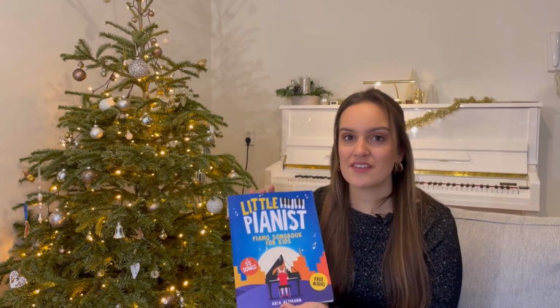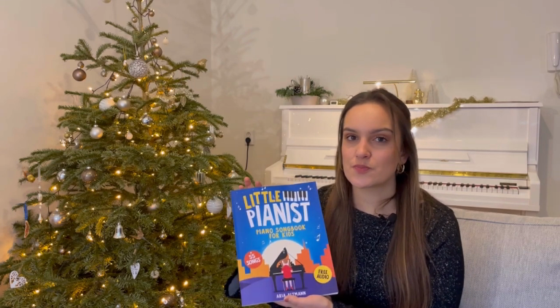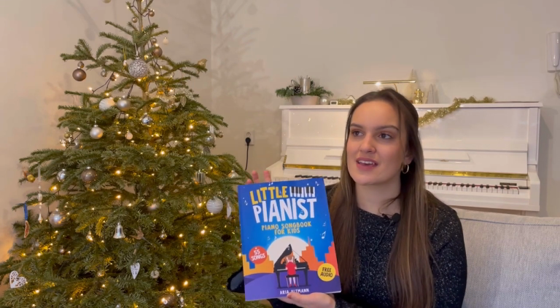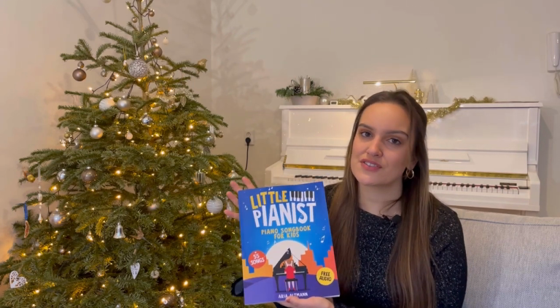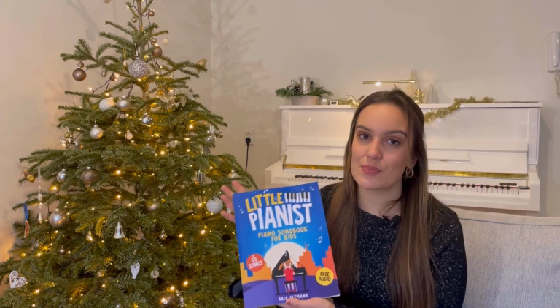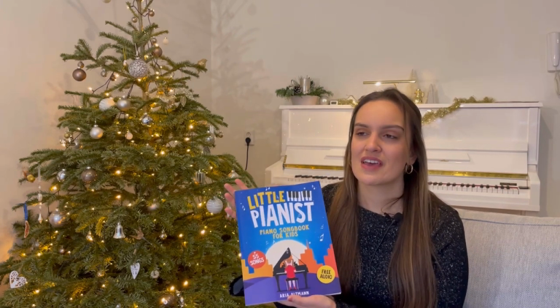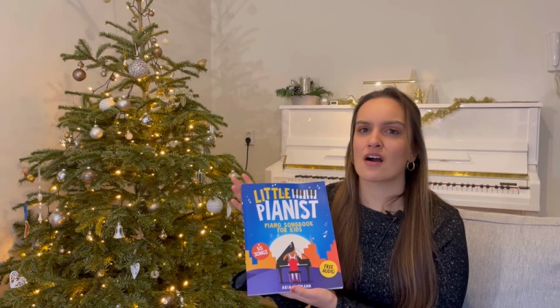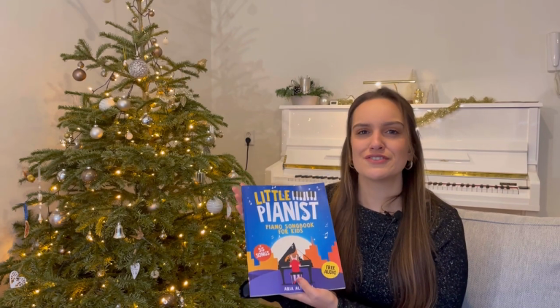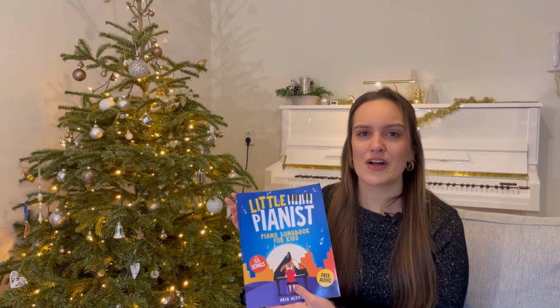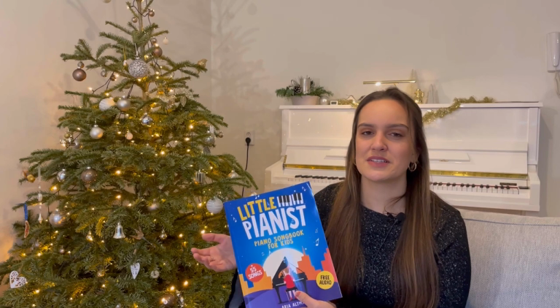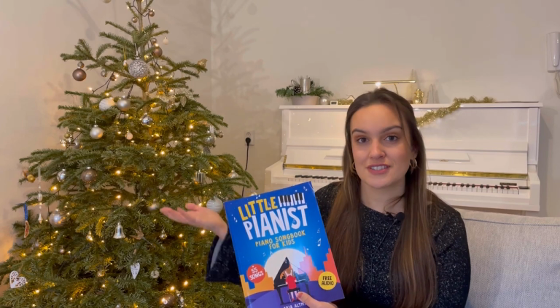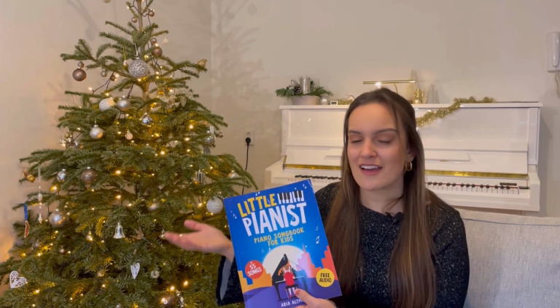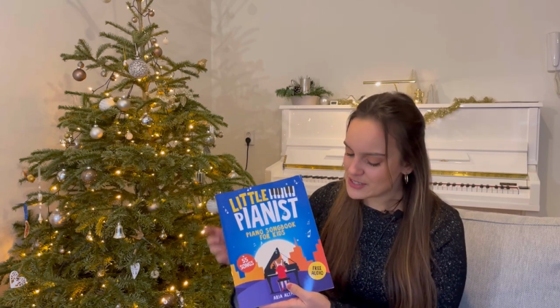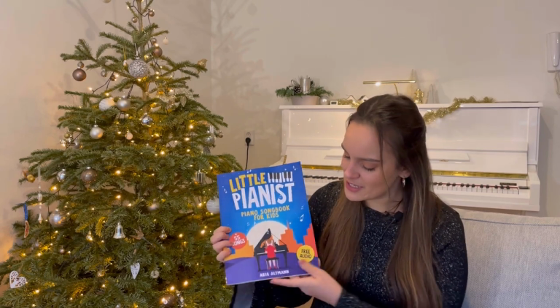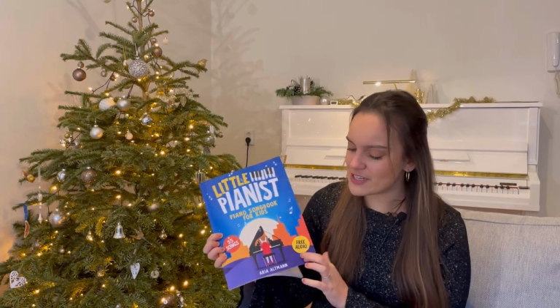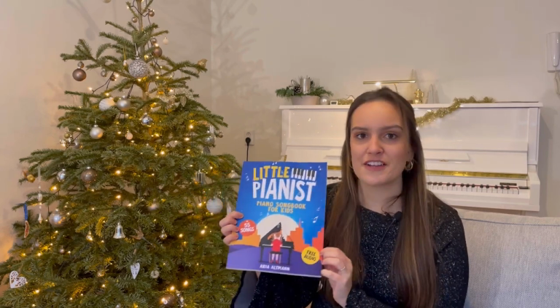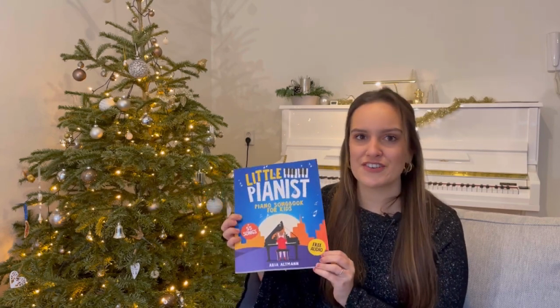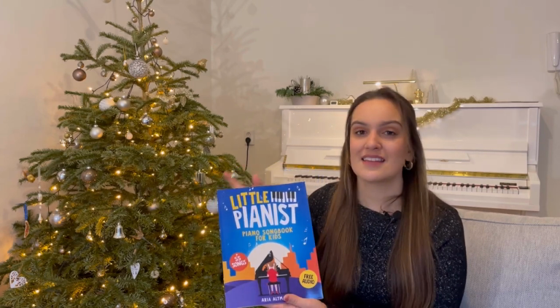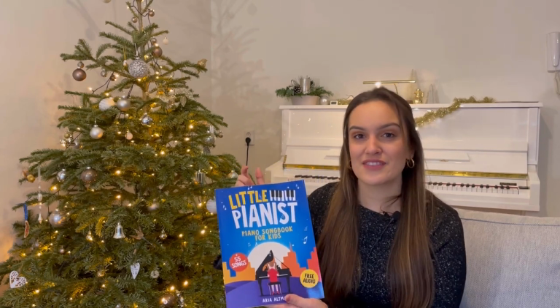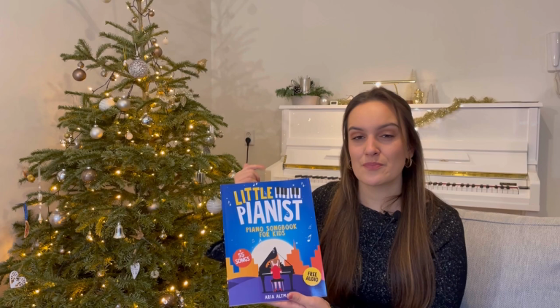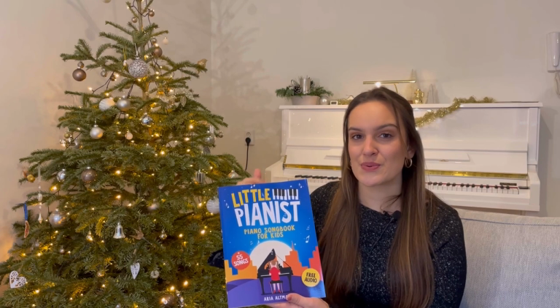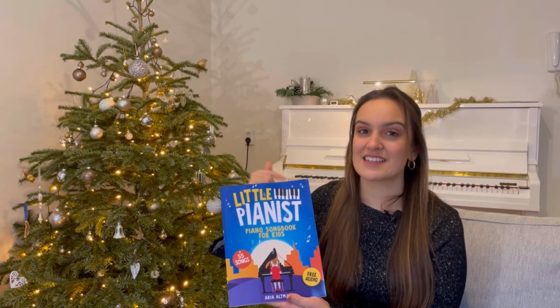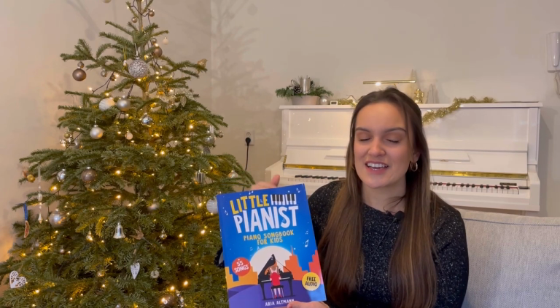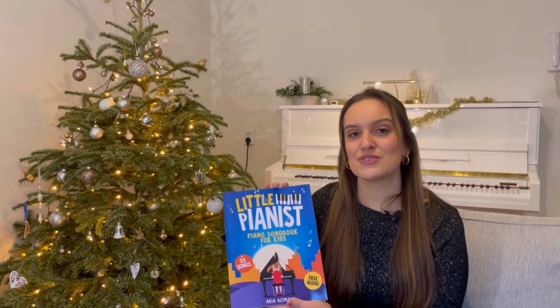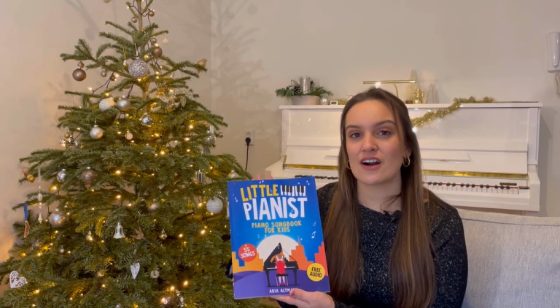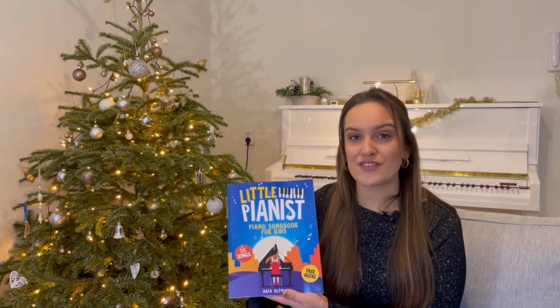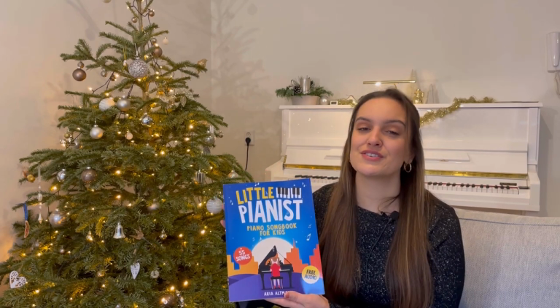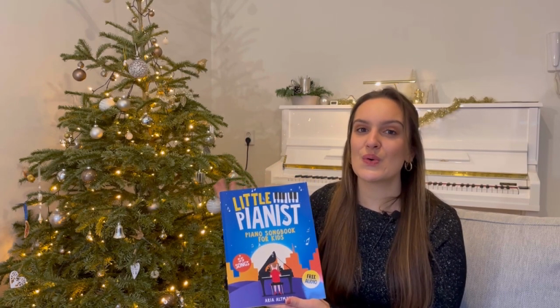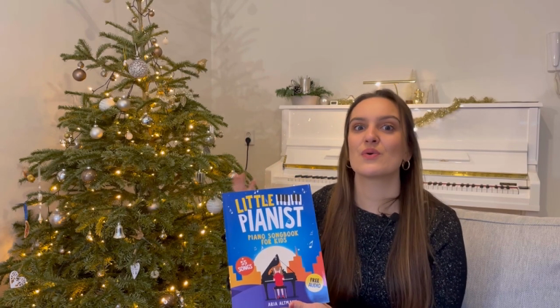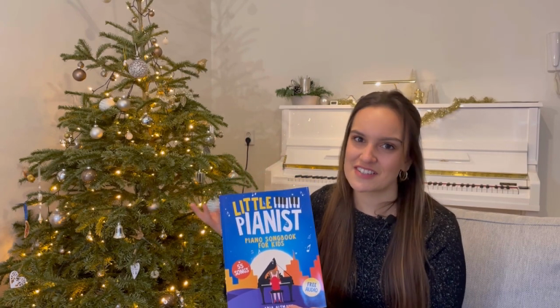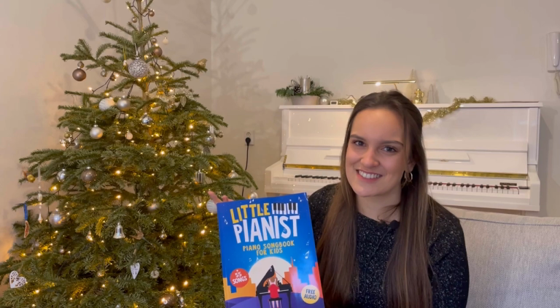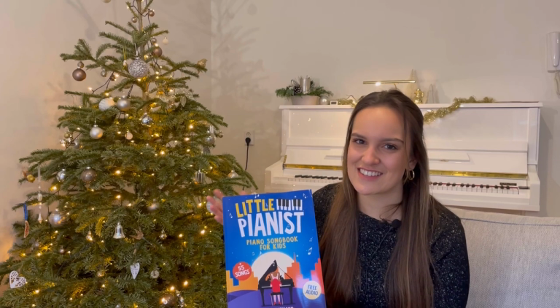A great benefit of this book is that it's often hard to know what a piece should sound like from sheet music alone, so they included audio files. At the end of the book you'll find a link to the audio files, so you'll always know what the piece should actually sound like.